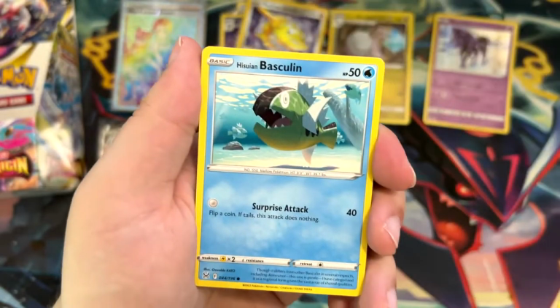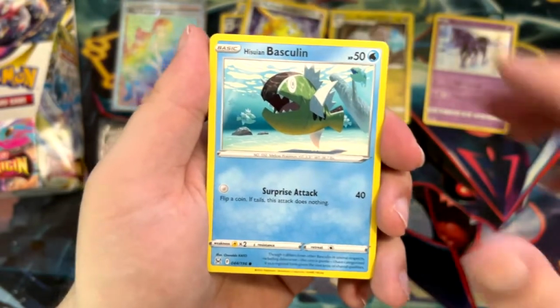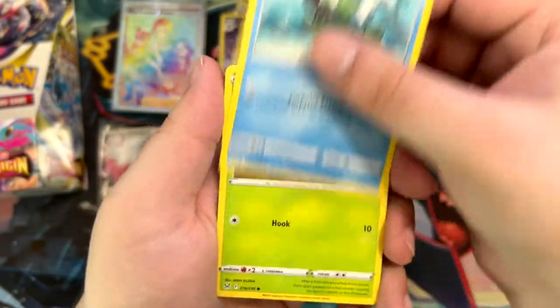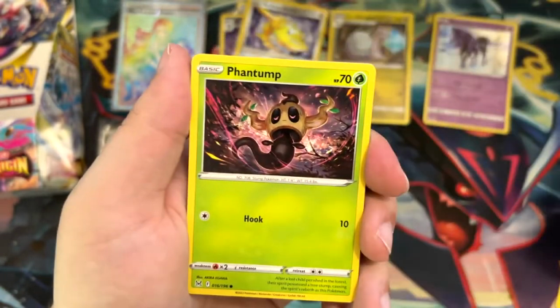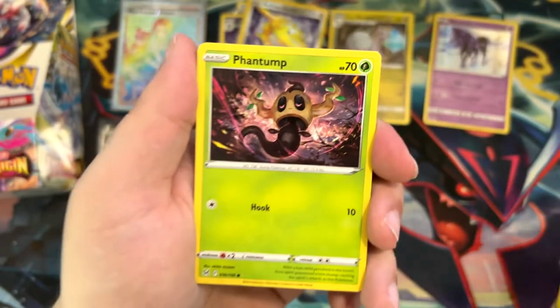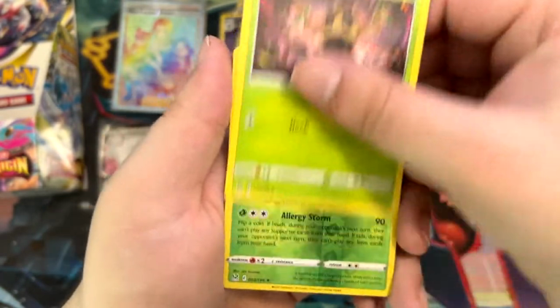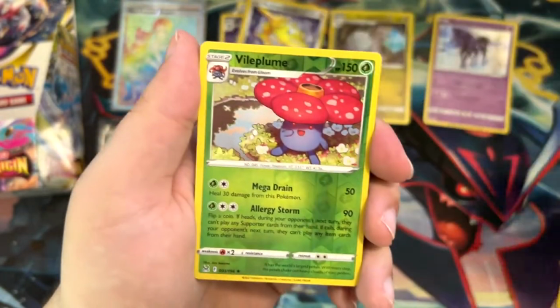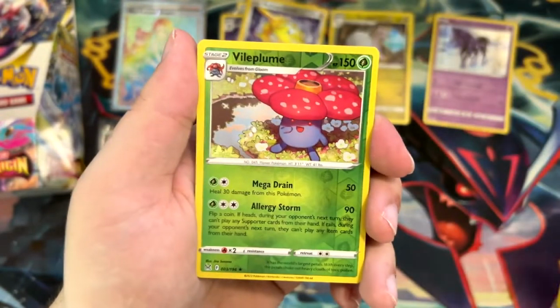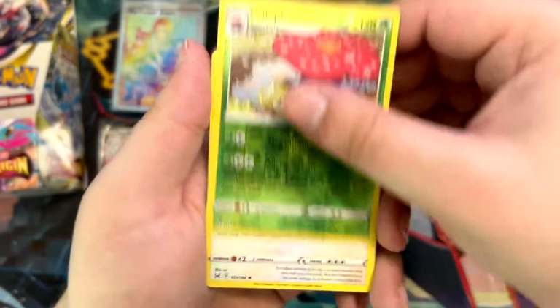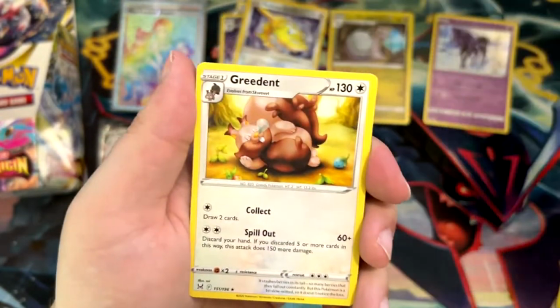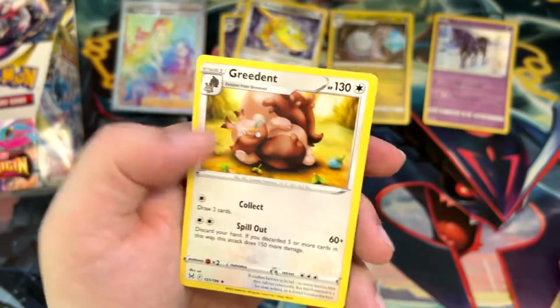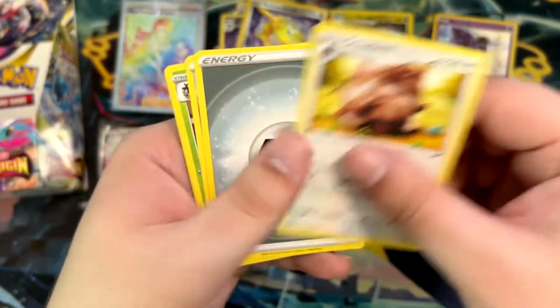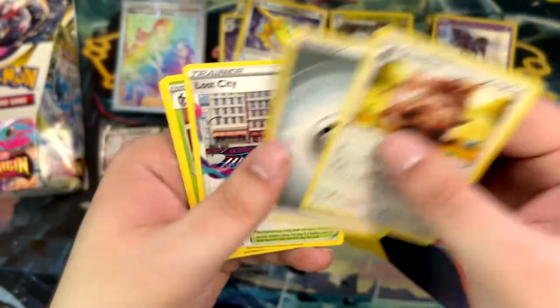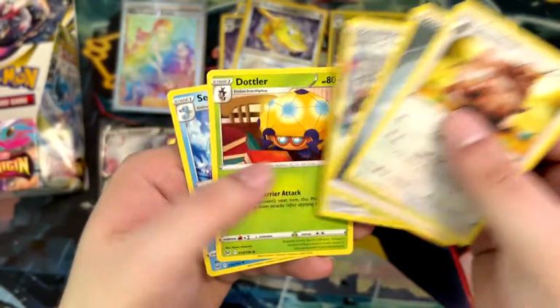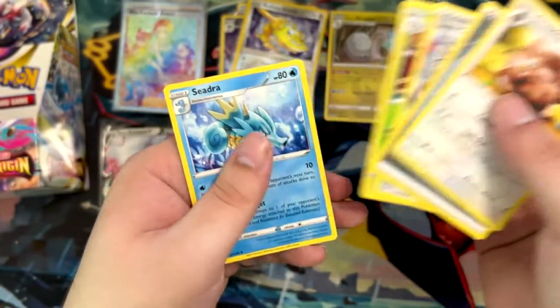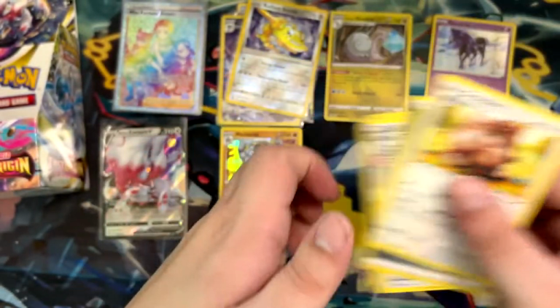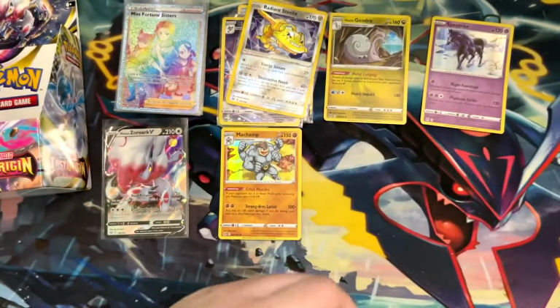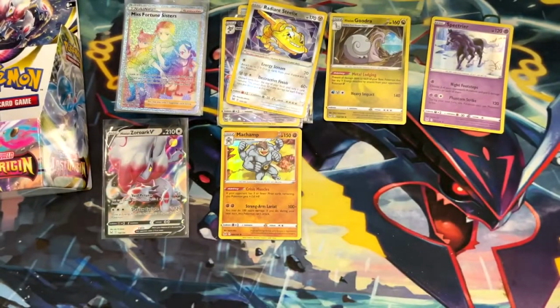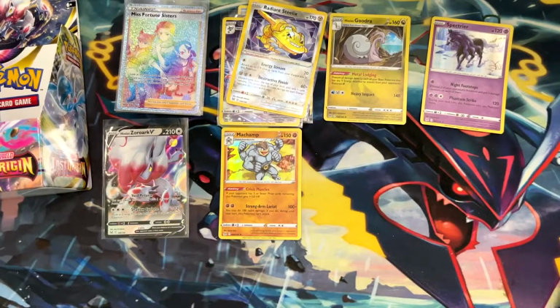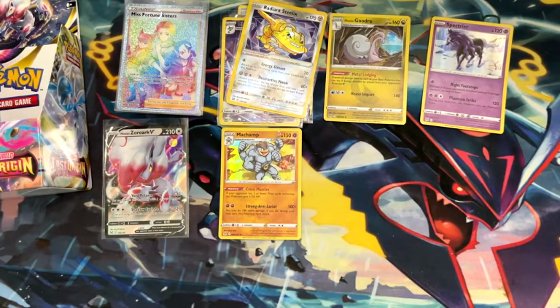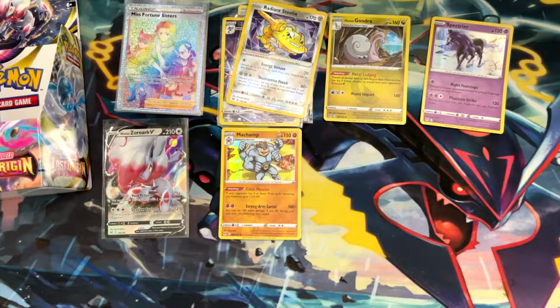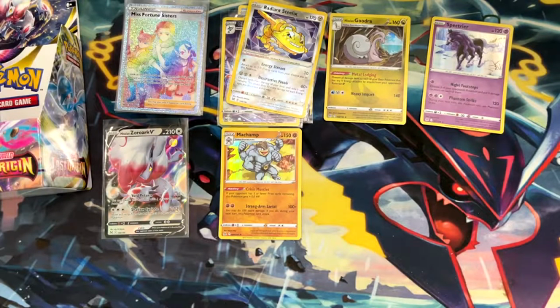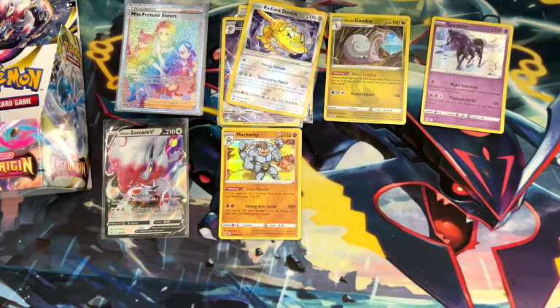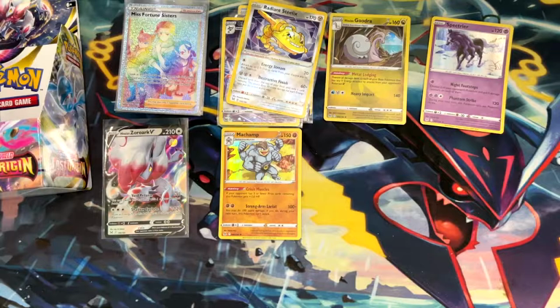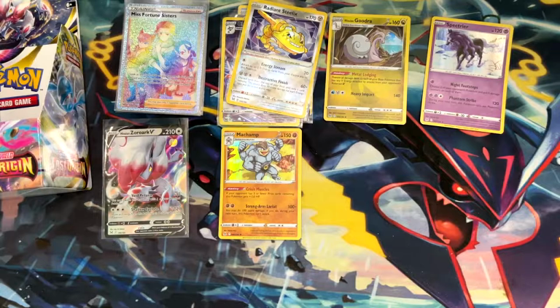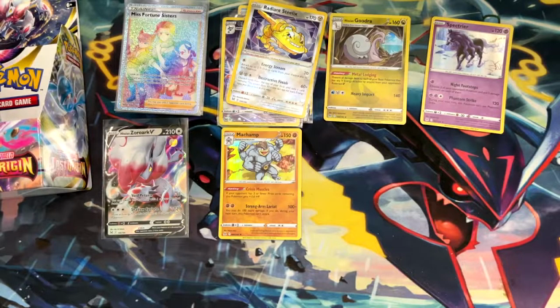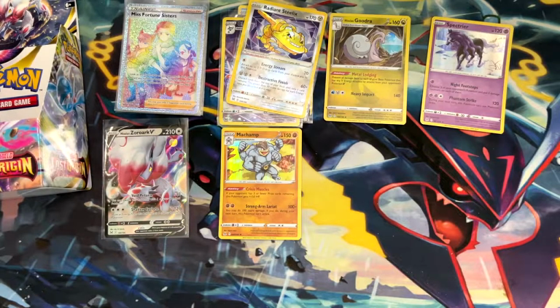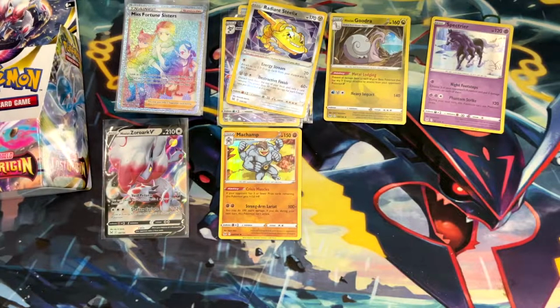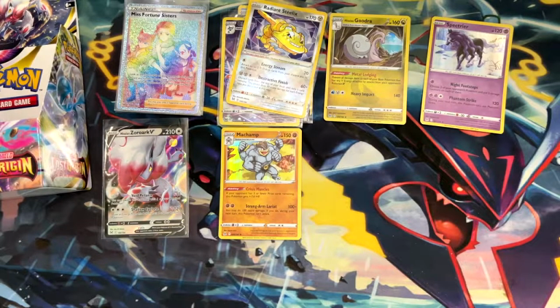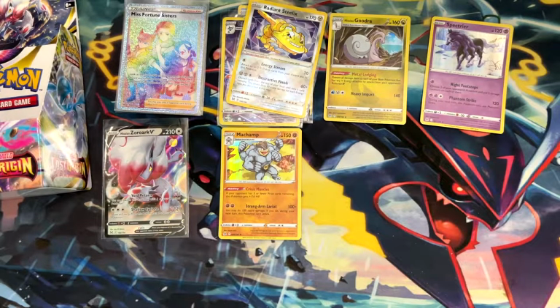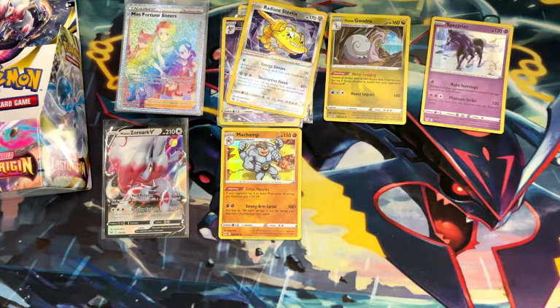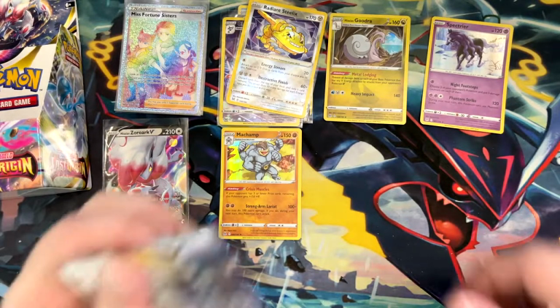Inkay, Basculin, Phantump, Vileplume, and a Greedent. And there are the other cards. There aren't that many Sword and Shield sets at this point. There are some bangers in there.